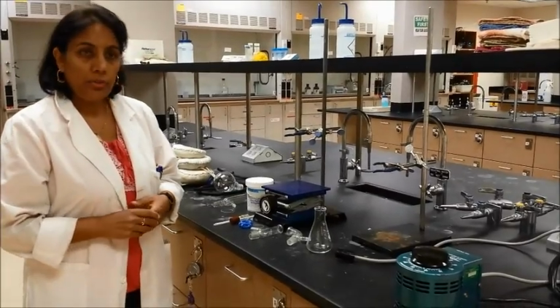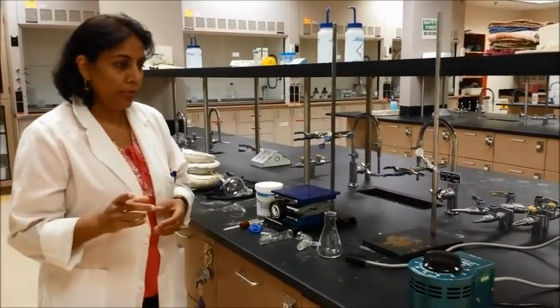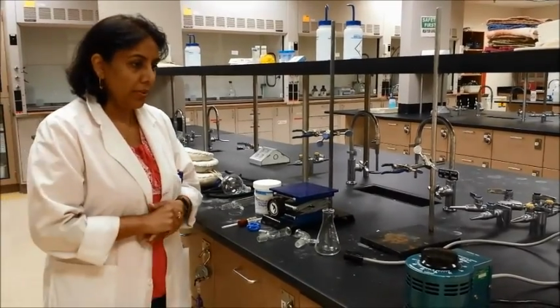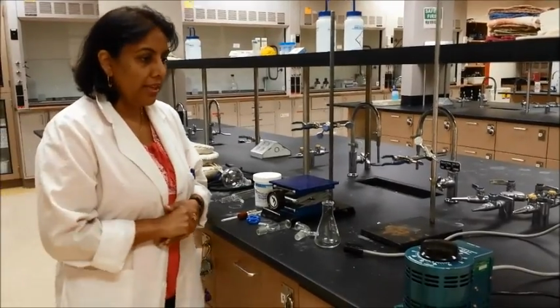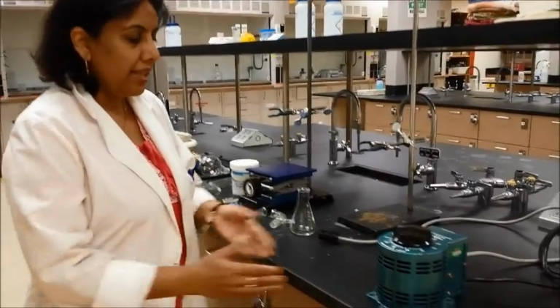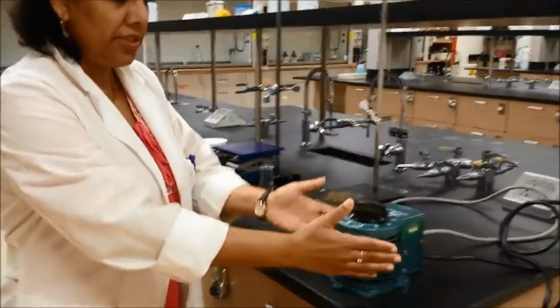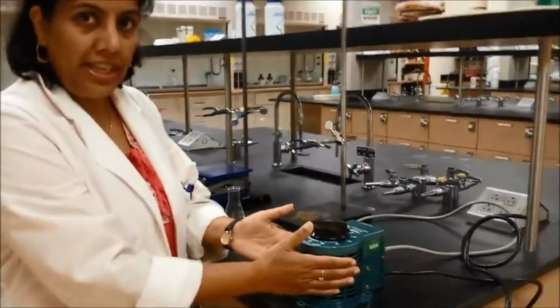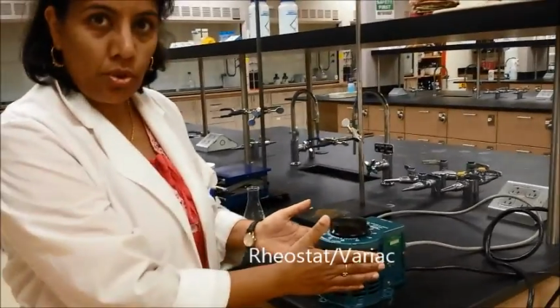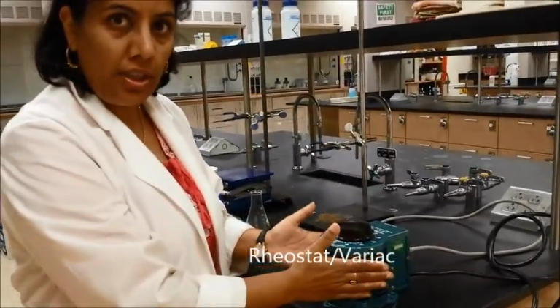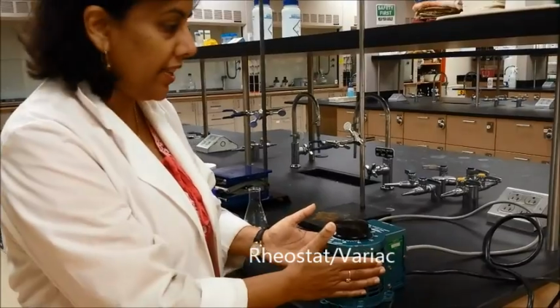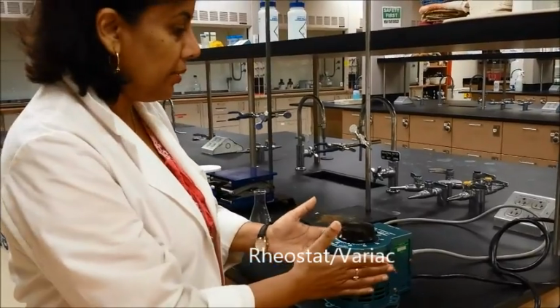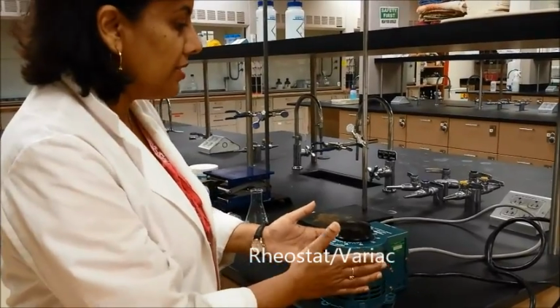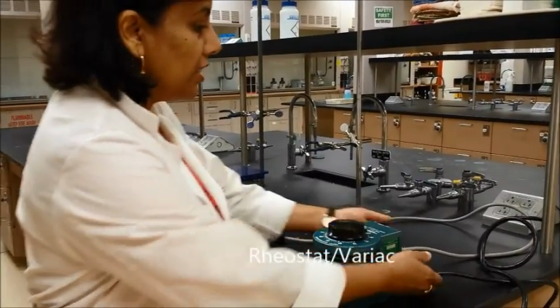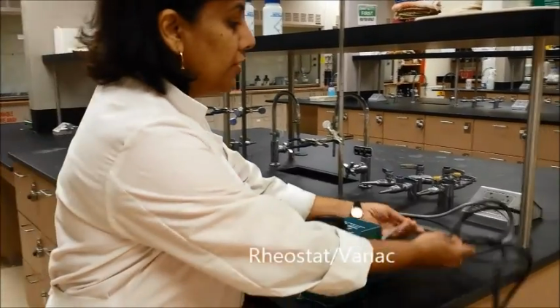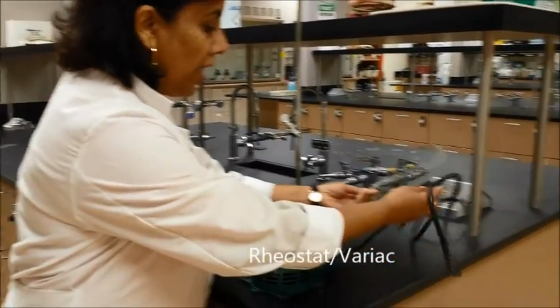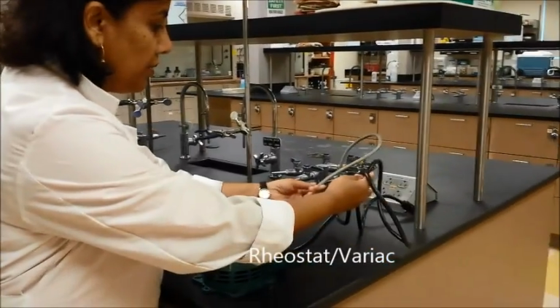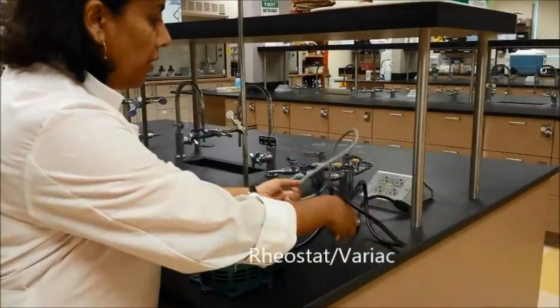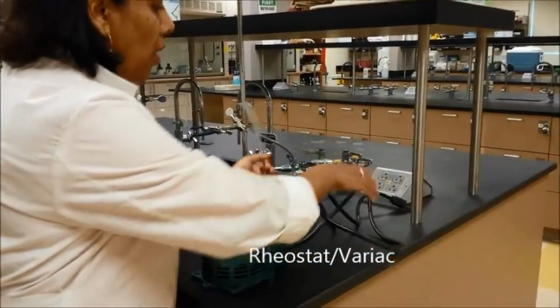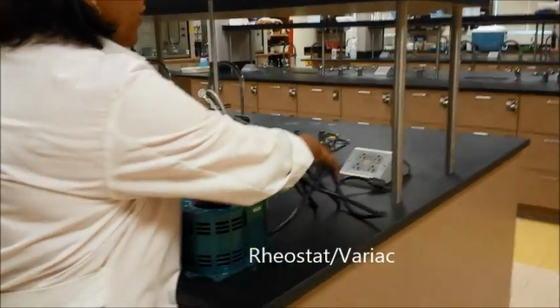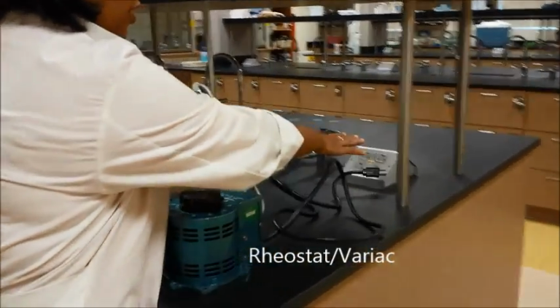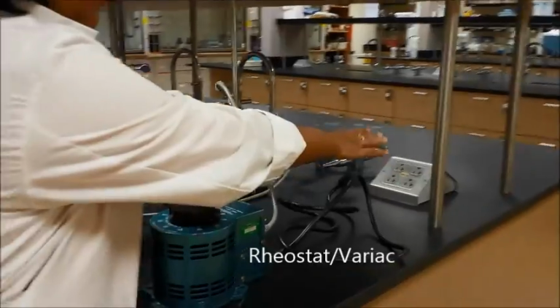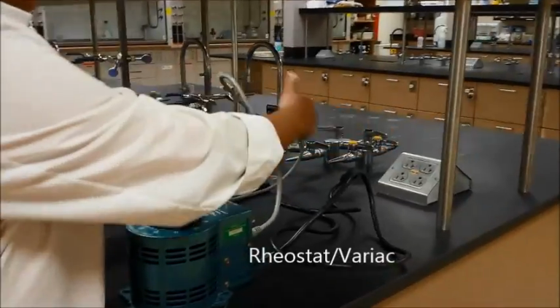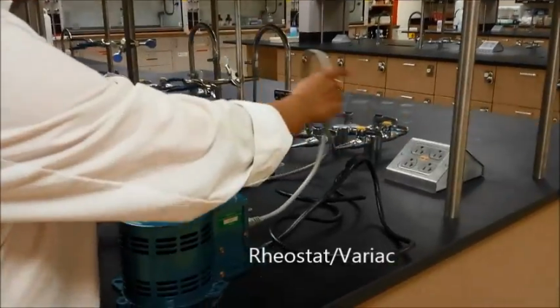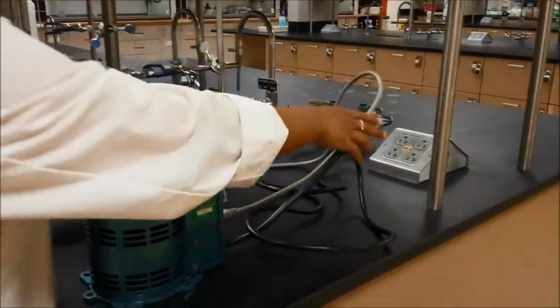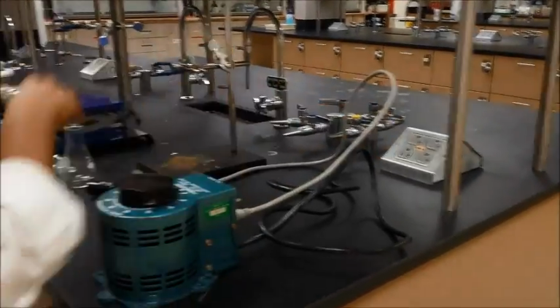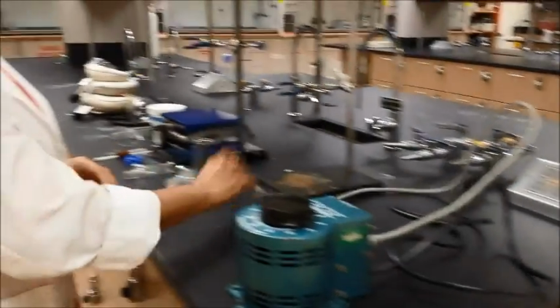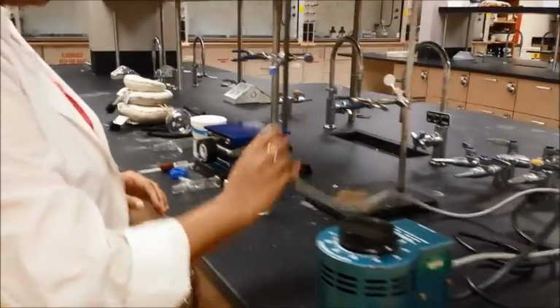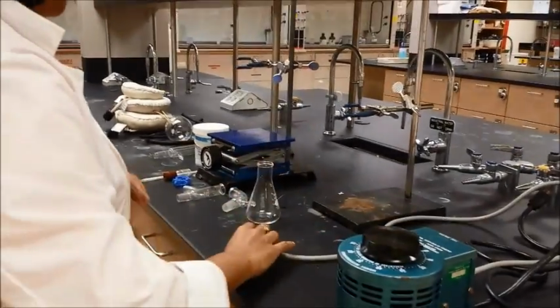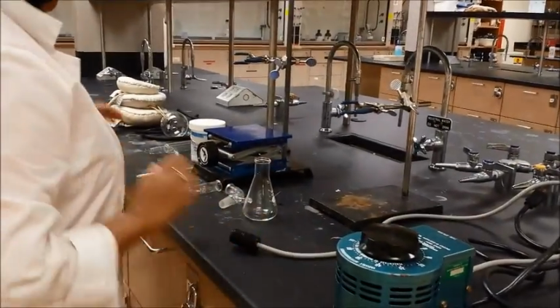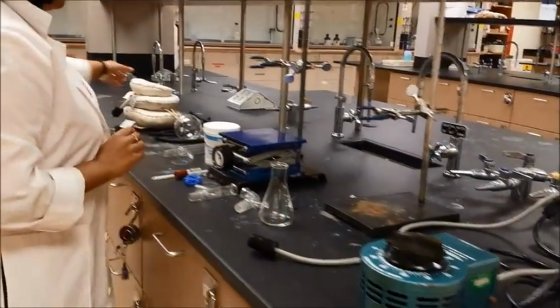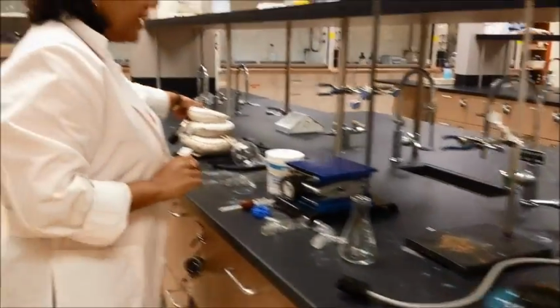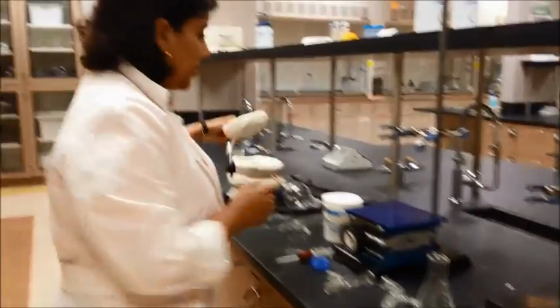A few things that you need is a rheostat, which is also called a variac. This is going to have two wires — one that actually goes to the plug and the other one that connects to what we call a heating mantle.